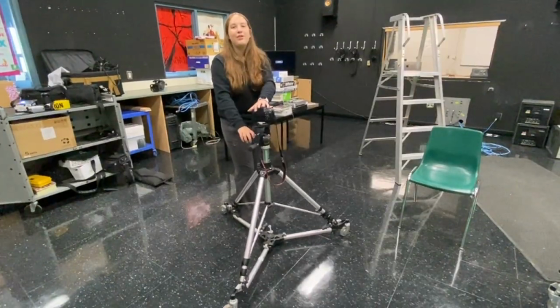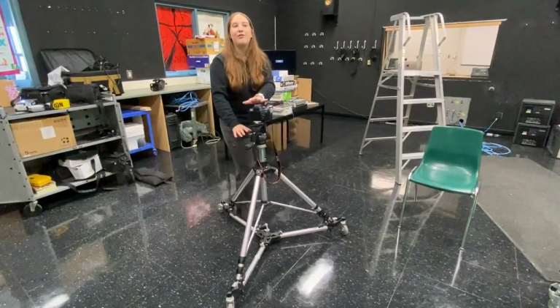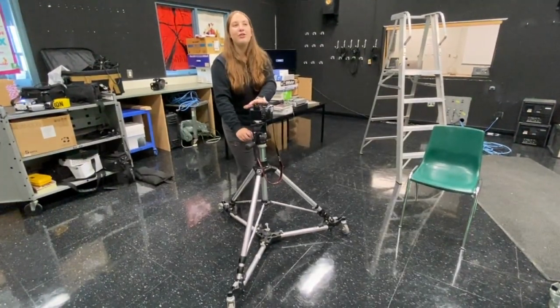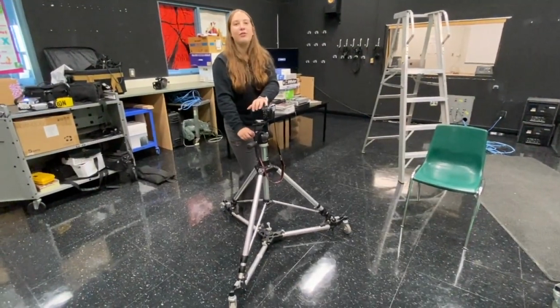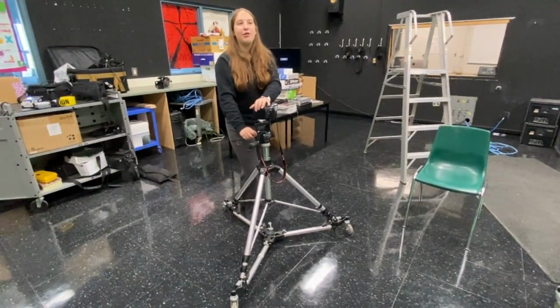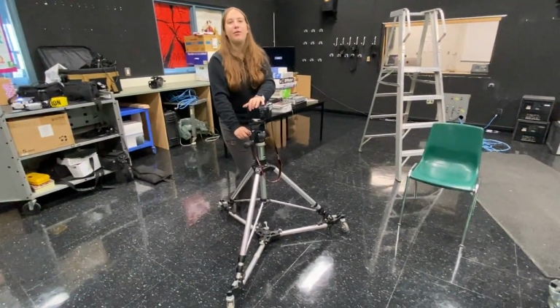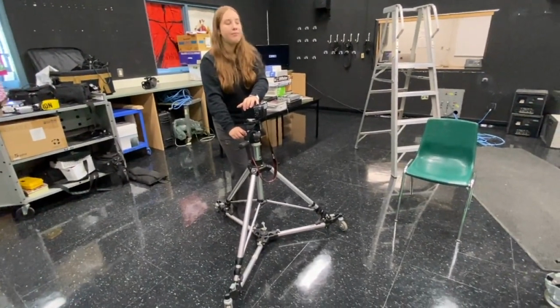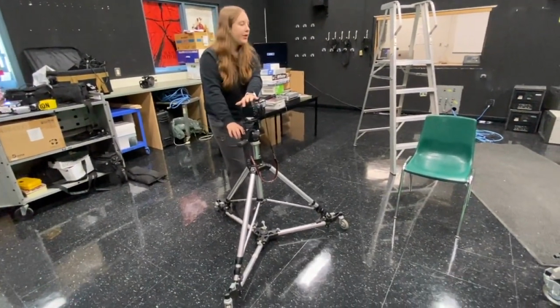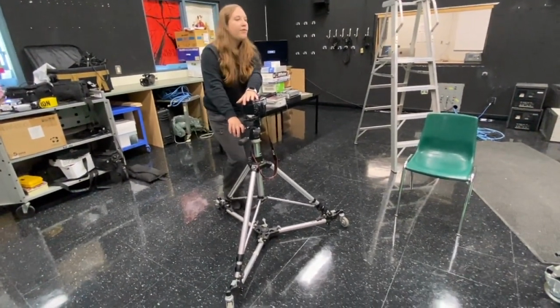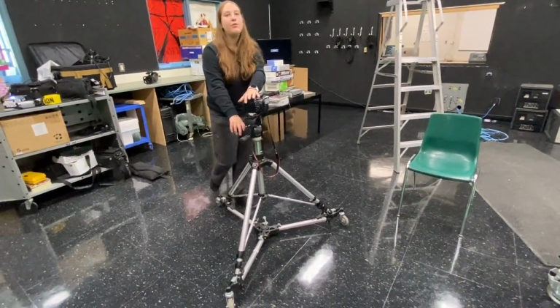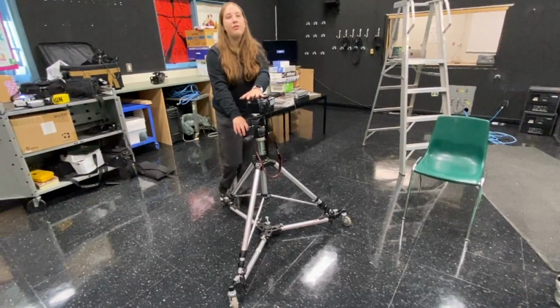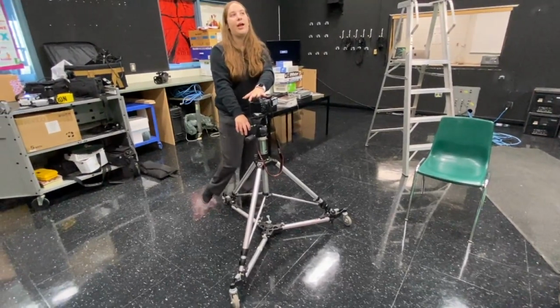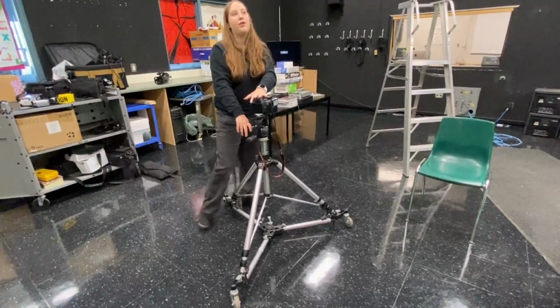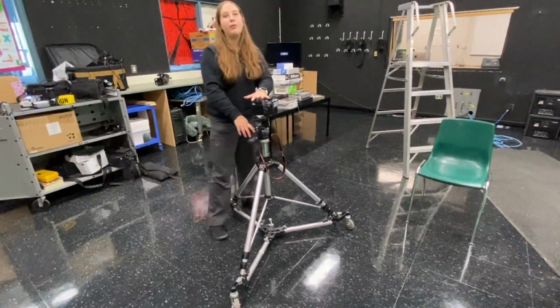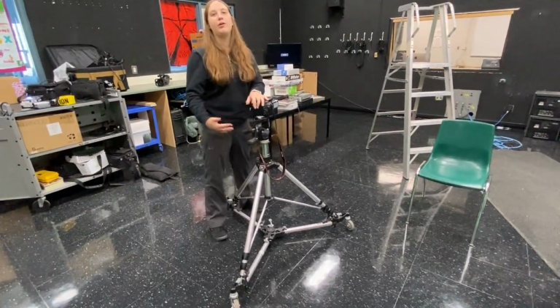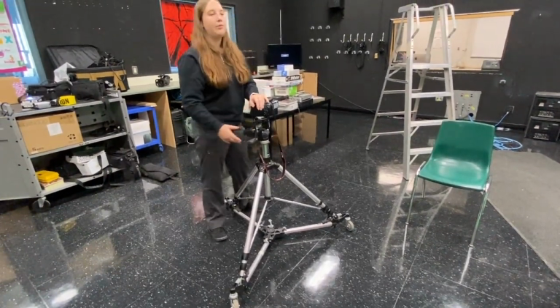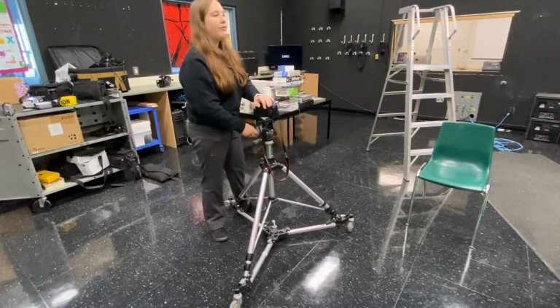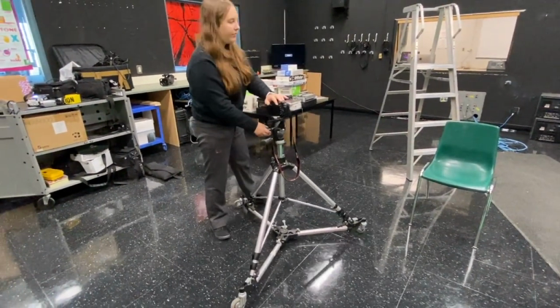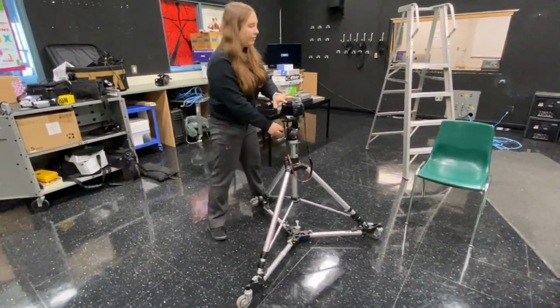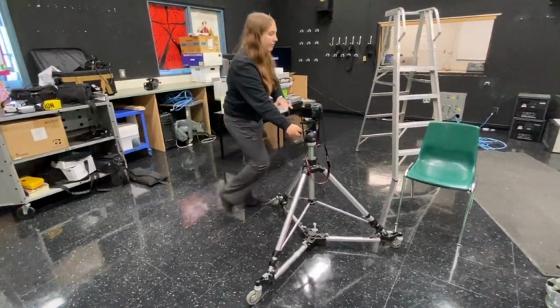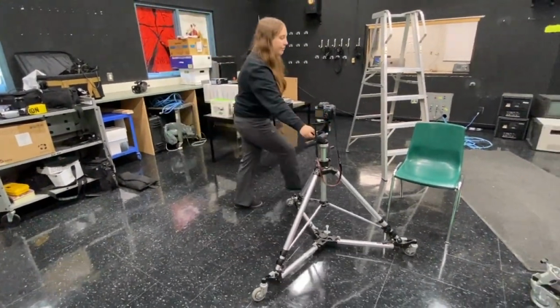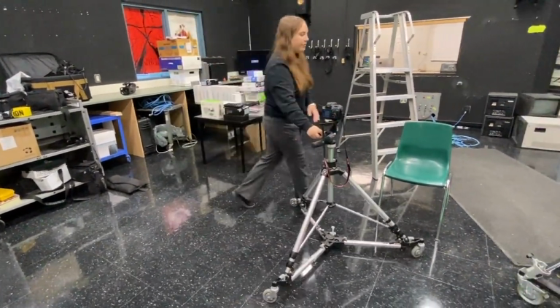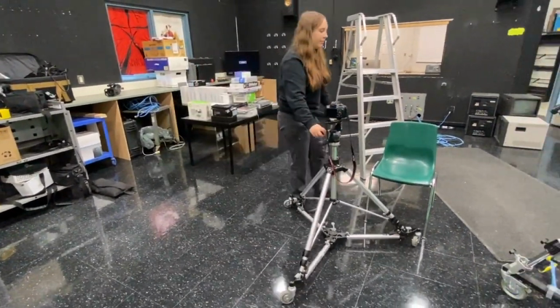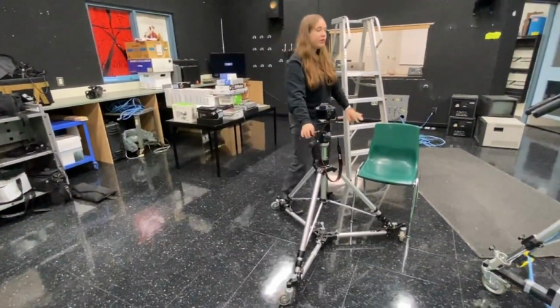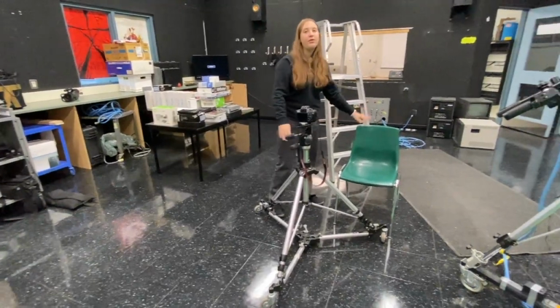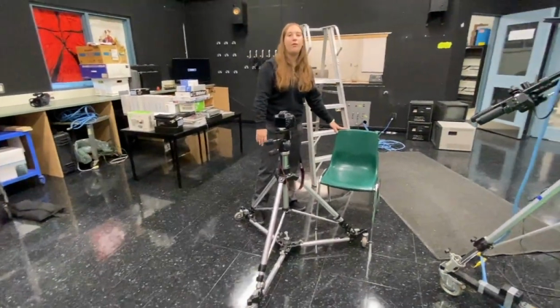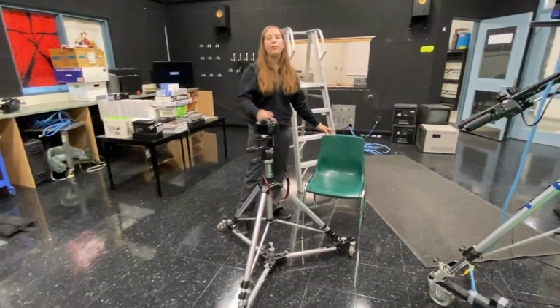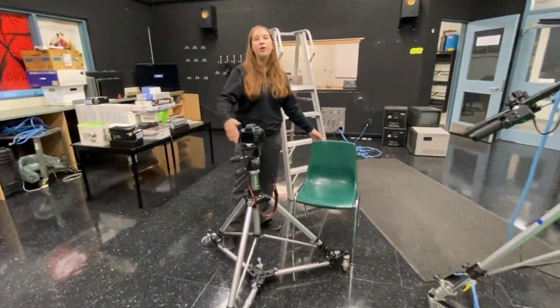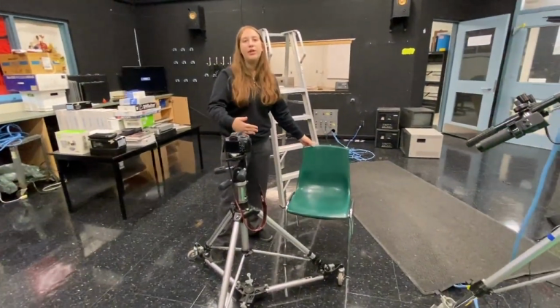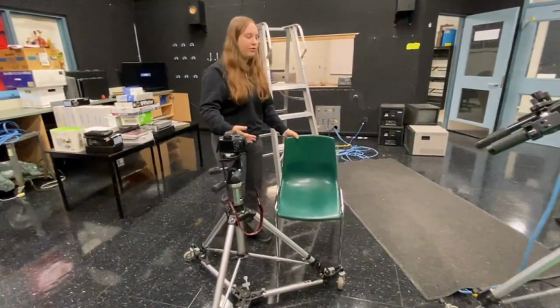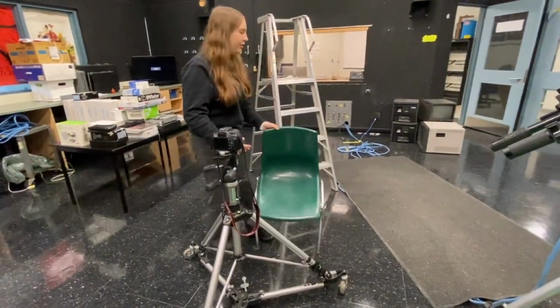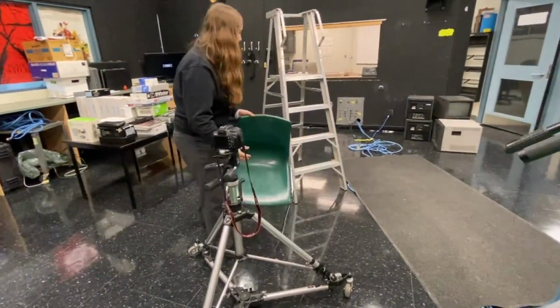So, do's and don'ts of the tripod. First, make sure that your pathway is clear whenever you're moving. This is the wrong way to move it — you should be positioned here, in front of it, before you move.